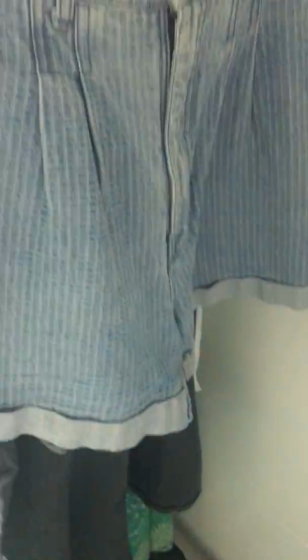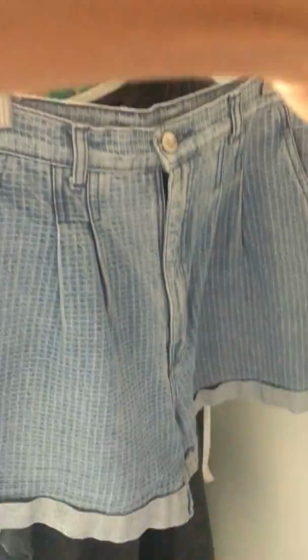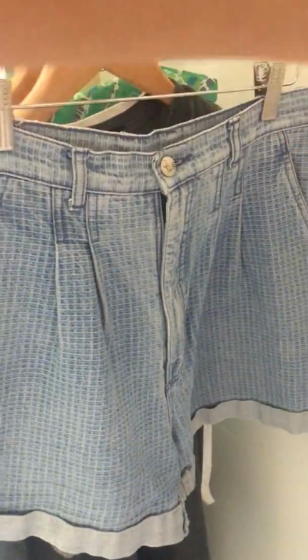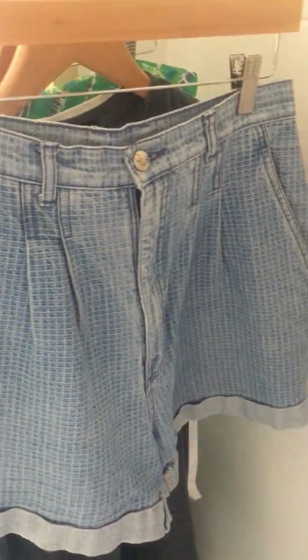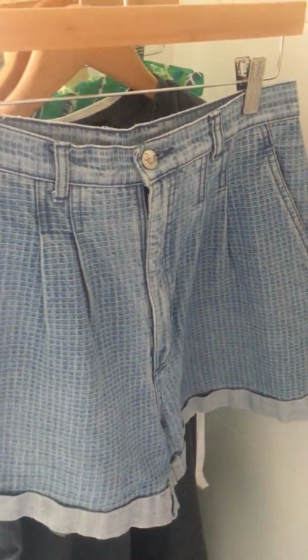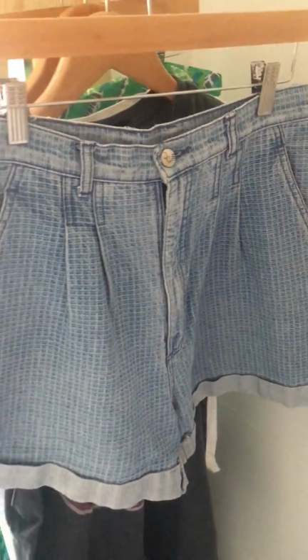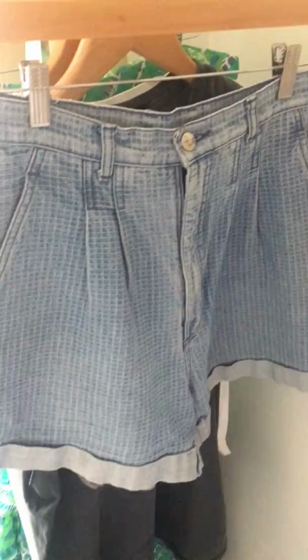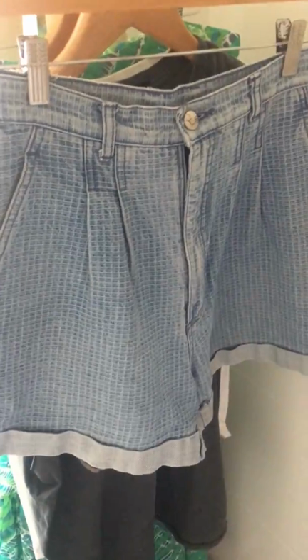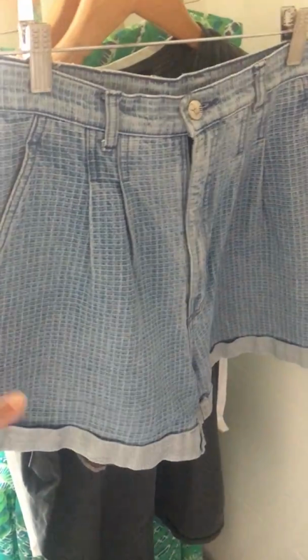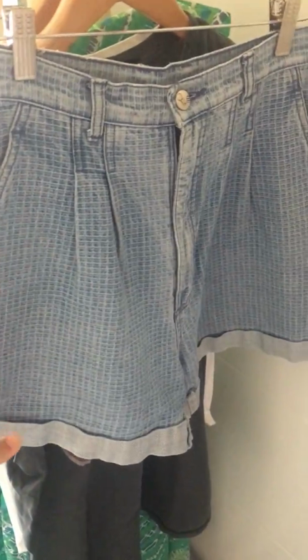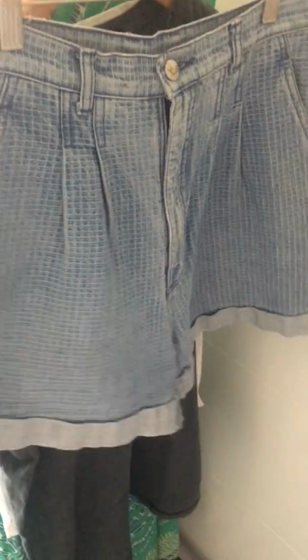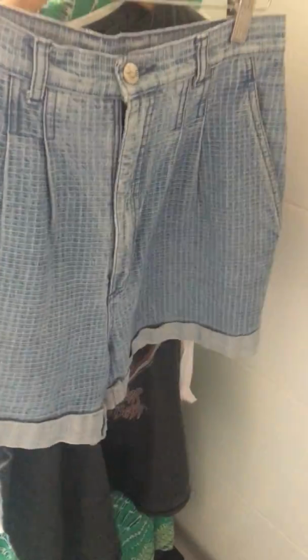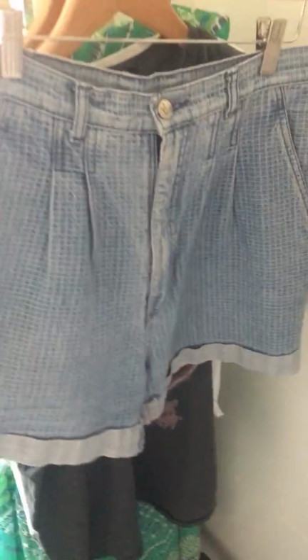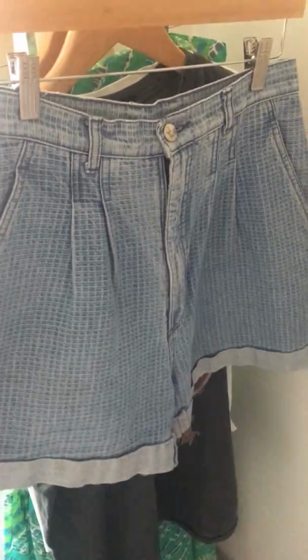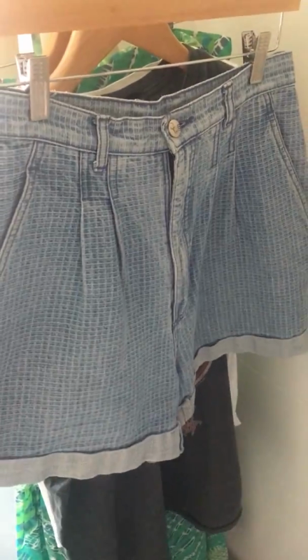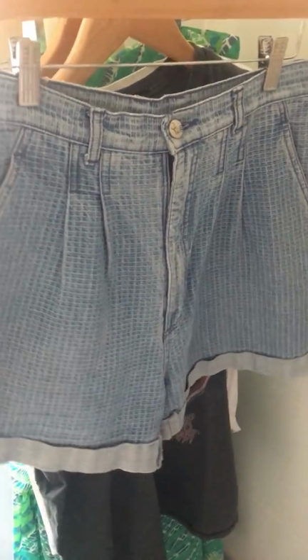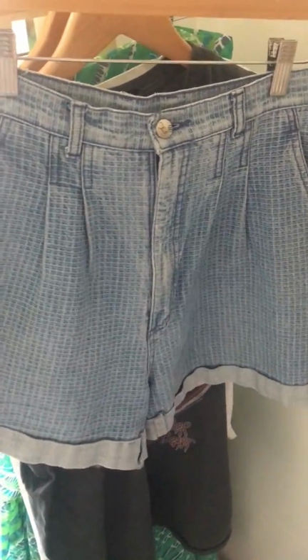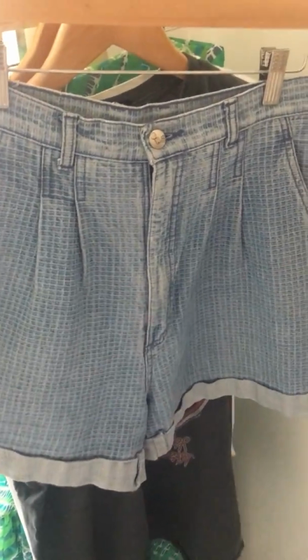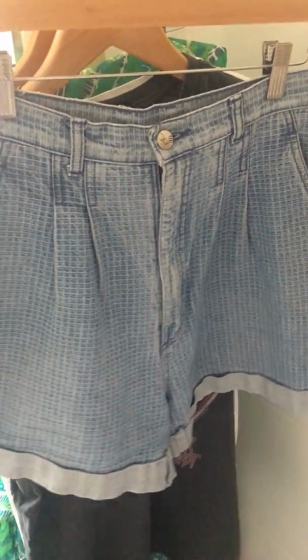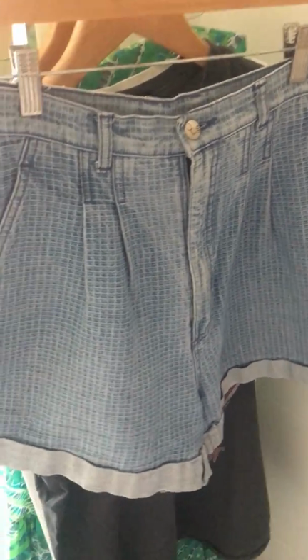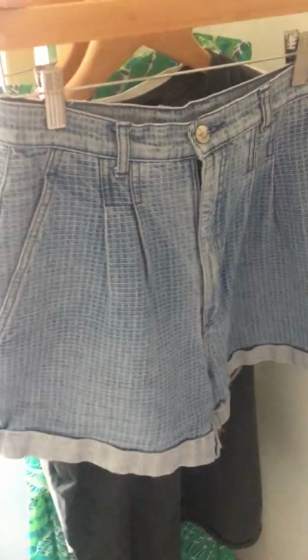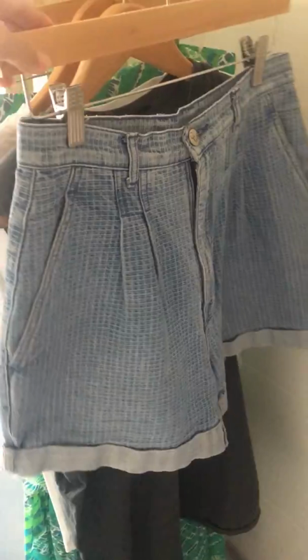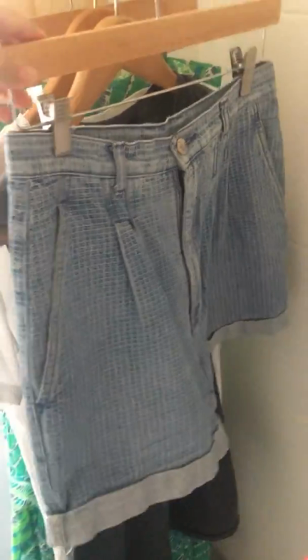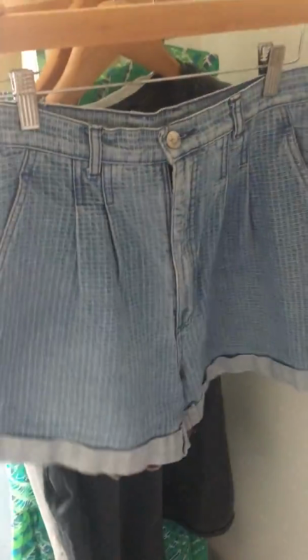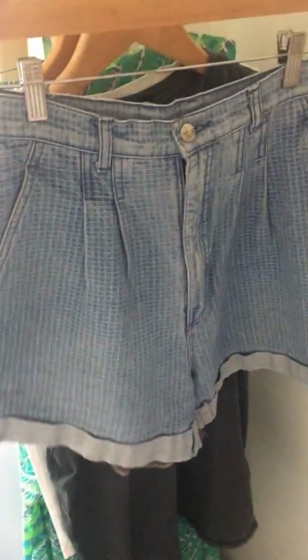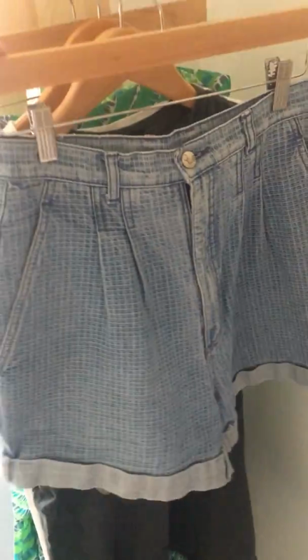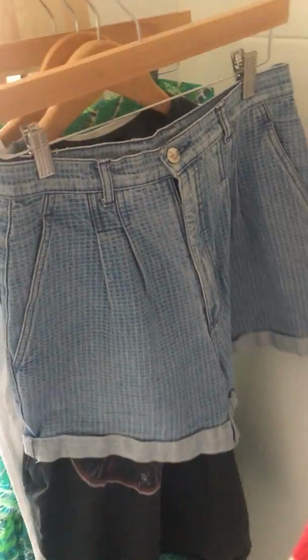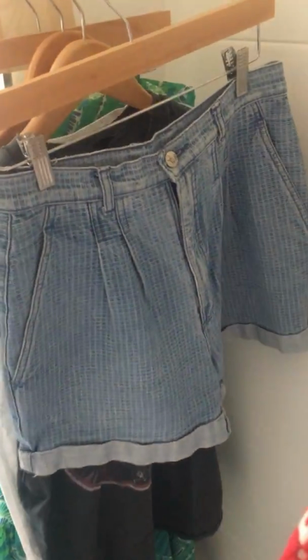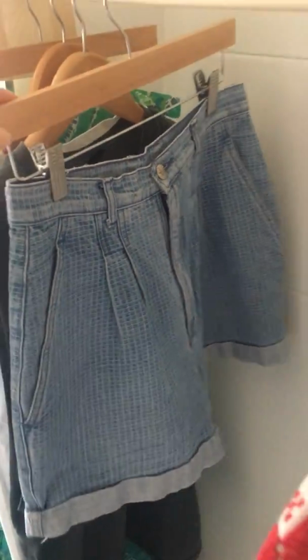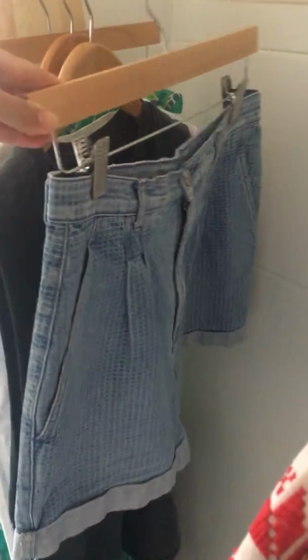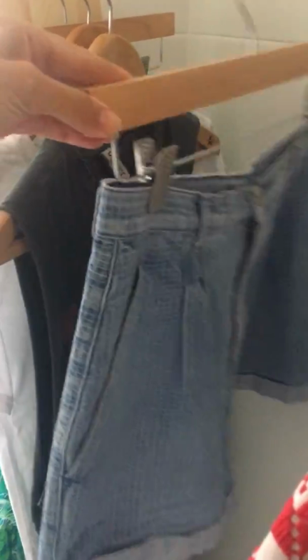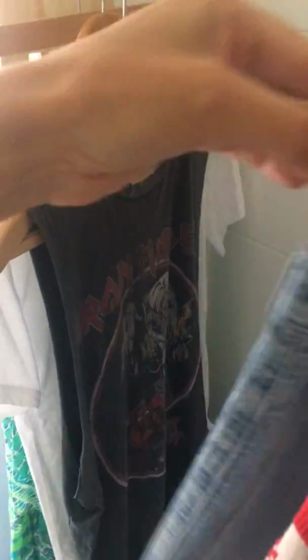These are a vintage purchase from Surry Hills Market. About 10 bucks, but they're a really good fit and they go with everything, so I thought they'd be a really good basic to keep in my 10 by 10.